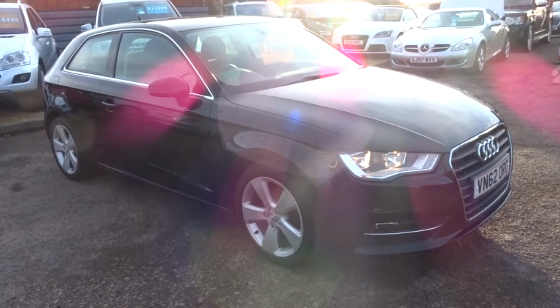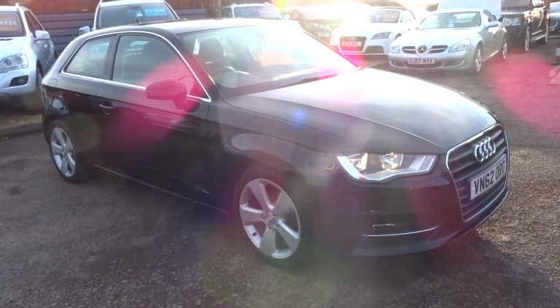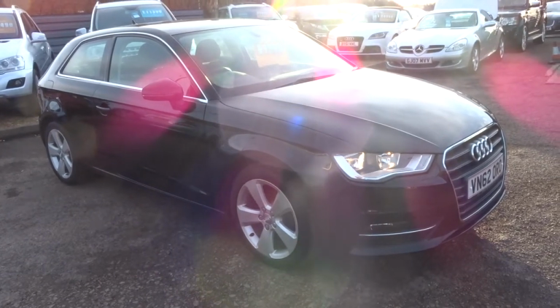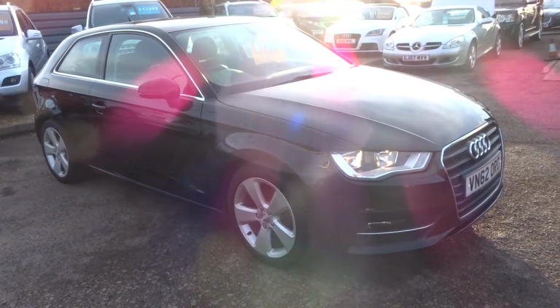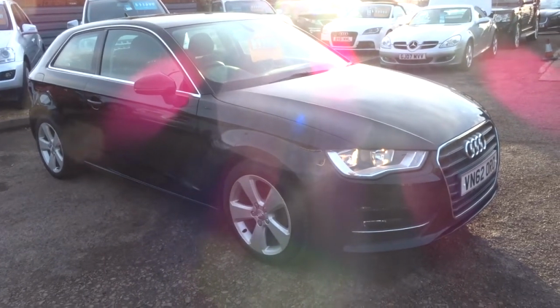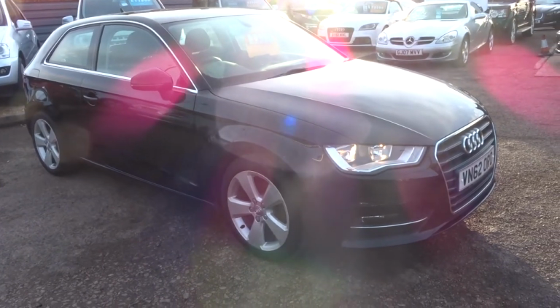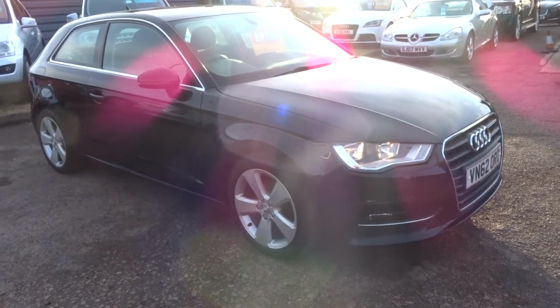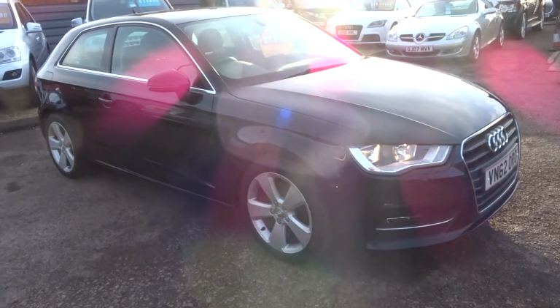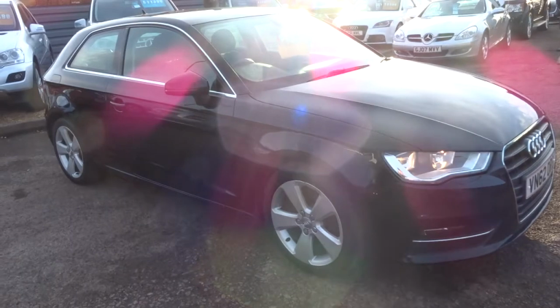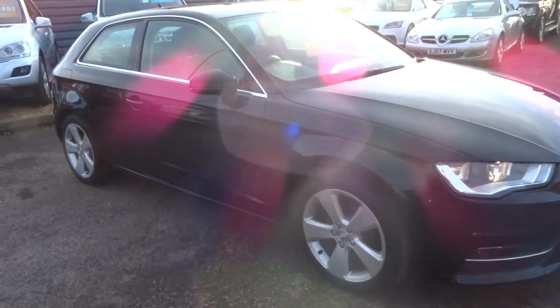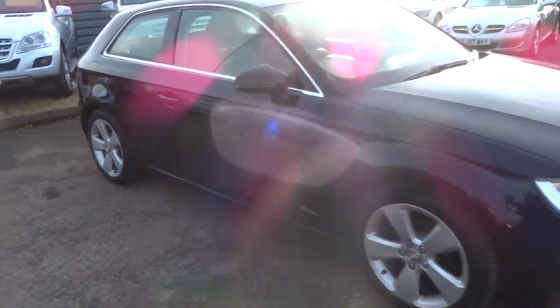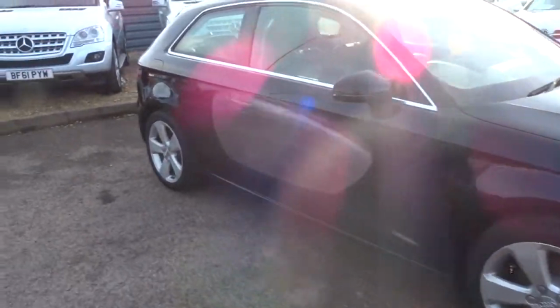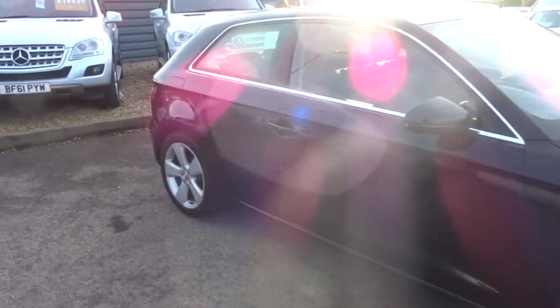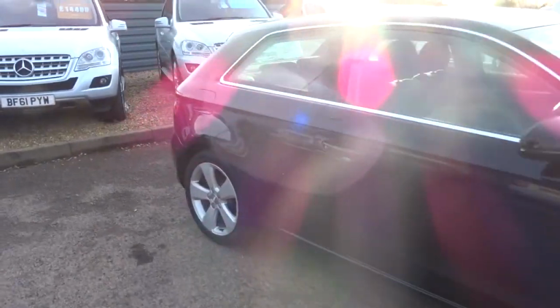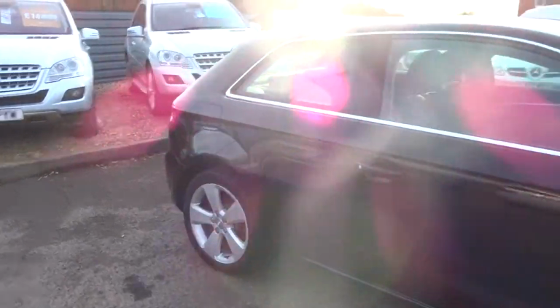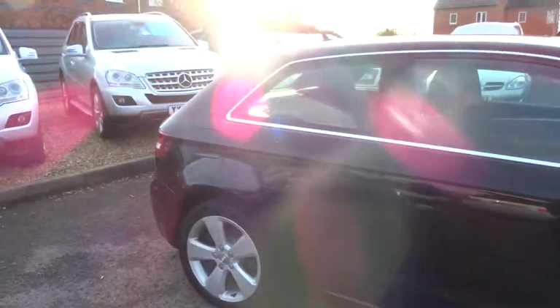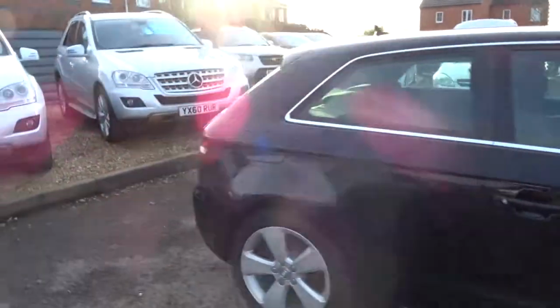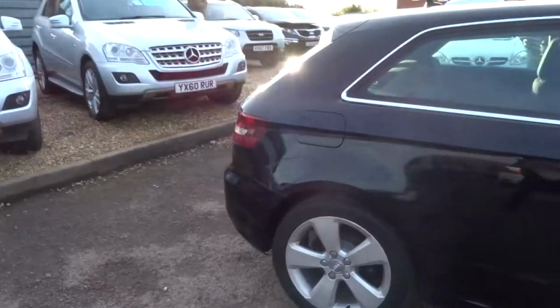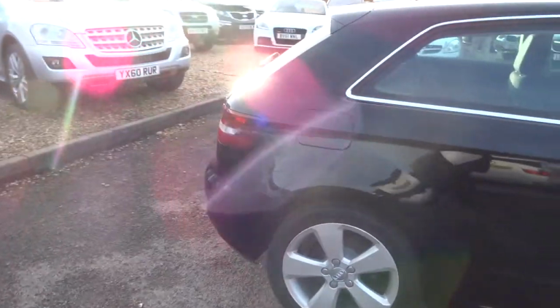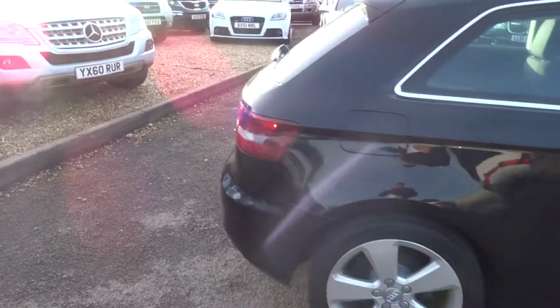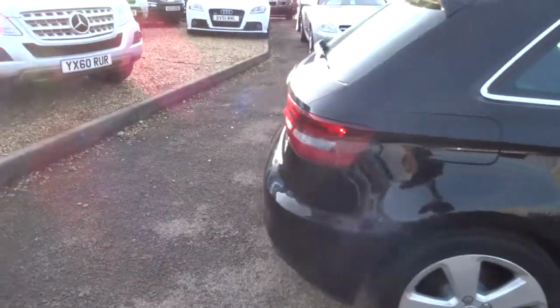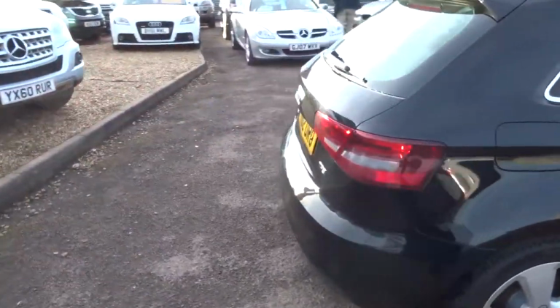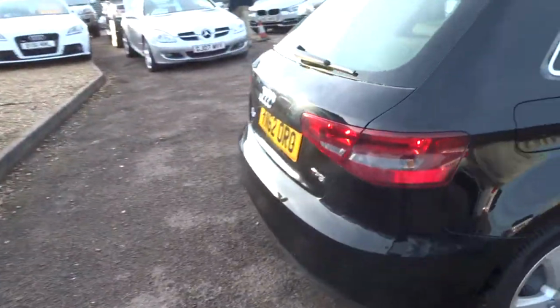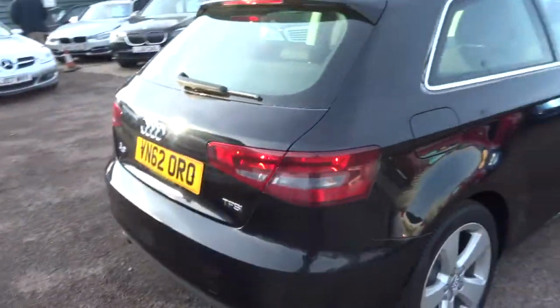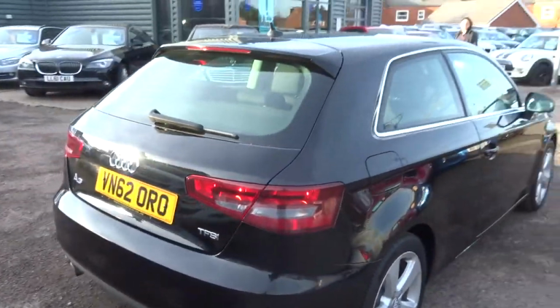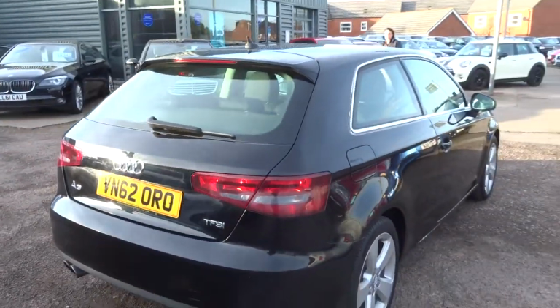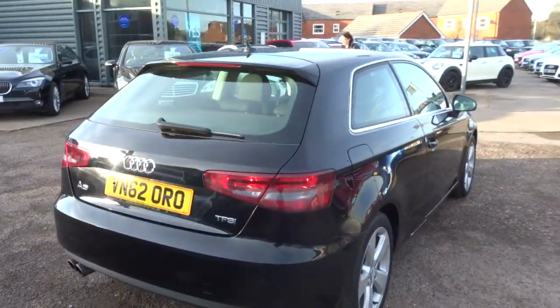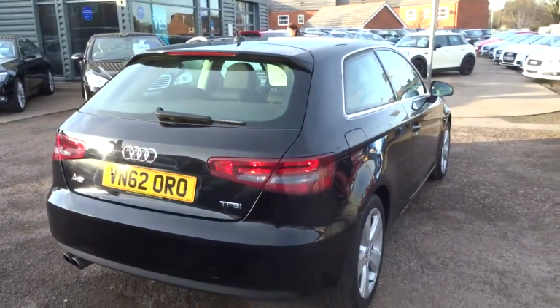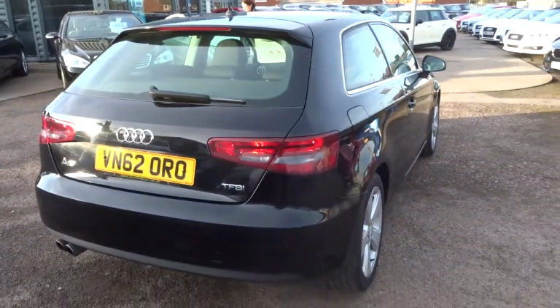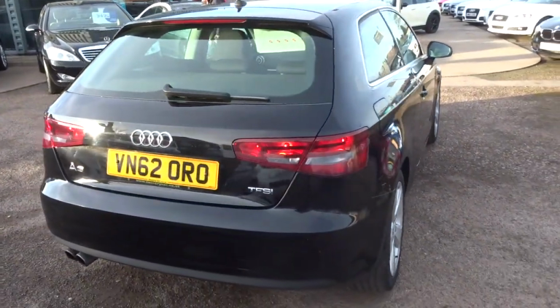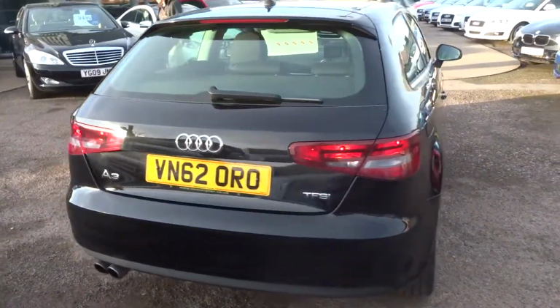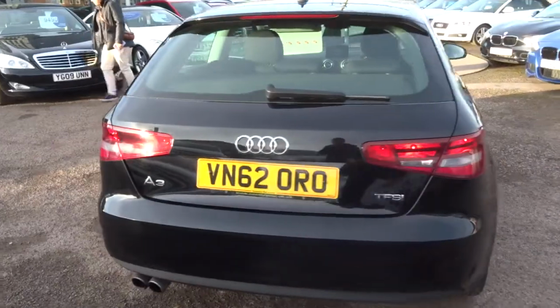Welcome to Country Car. My name is Tom. Here we have a lovely Audi A3. This is a 1.4 petrol manual. I'm going to give you a walk around the car and show a few of the features and general condition of the car.